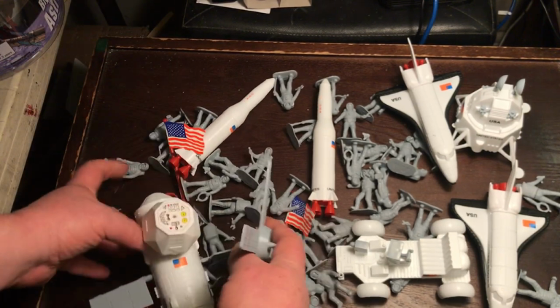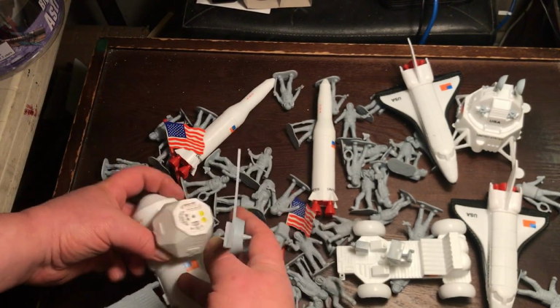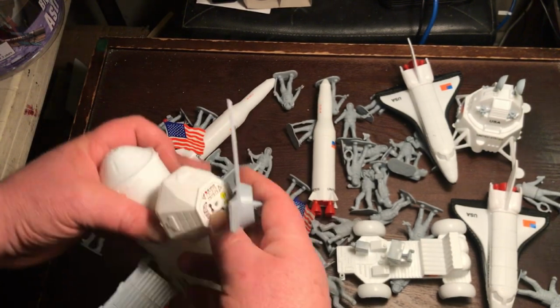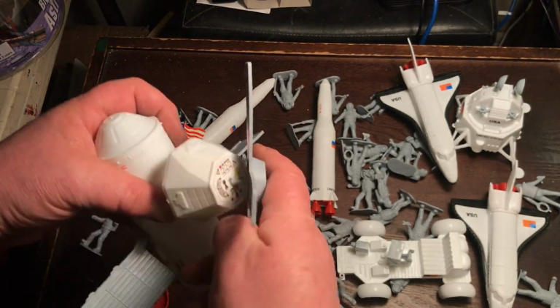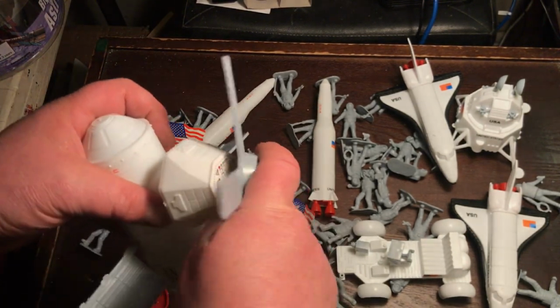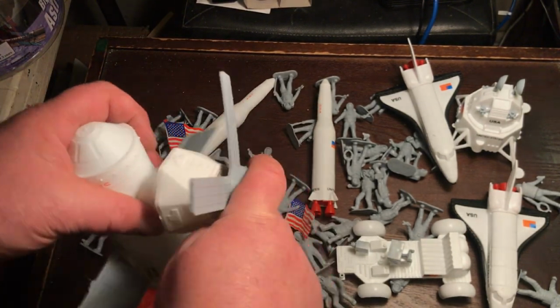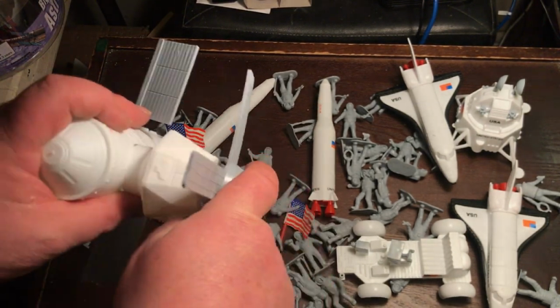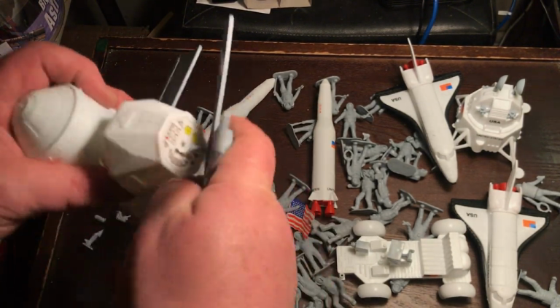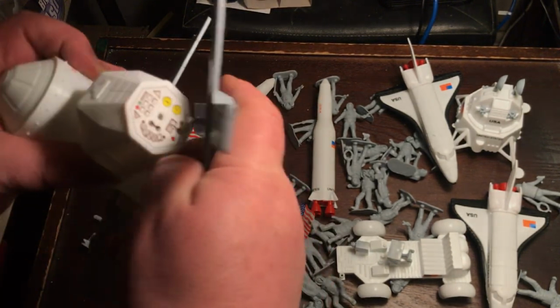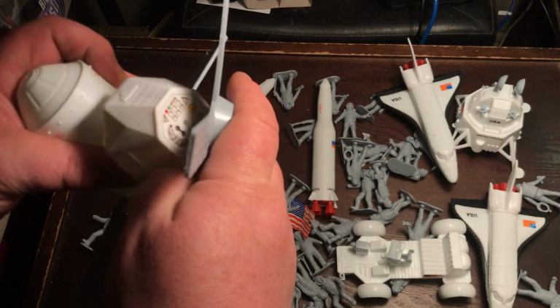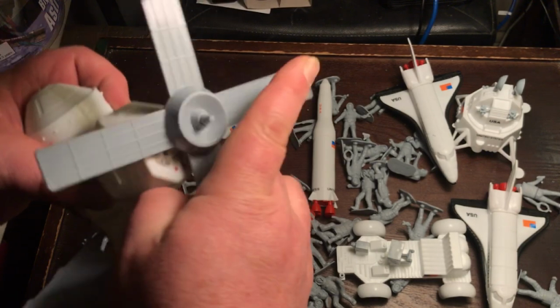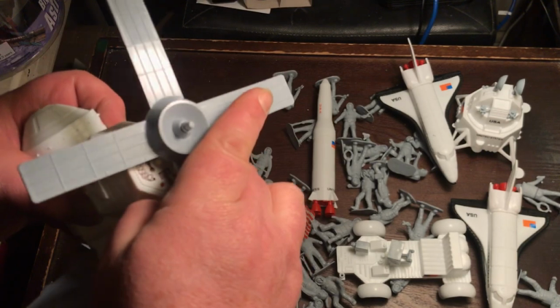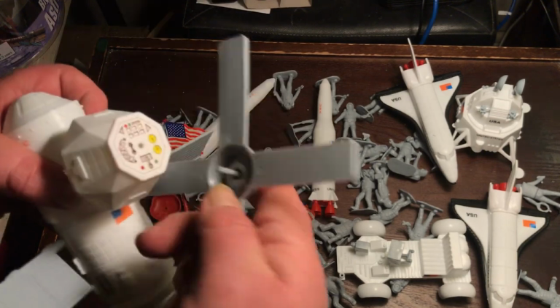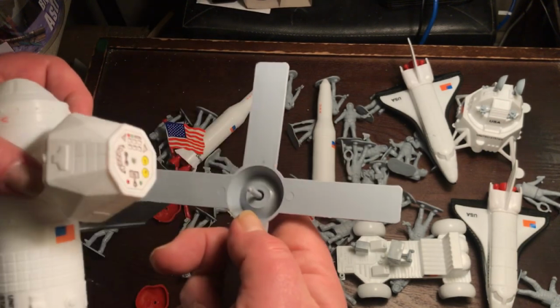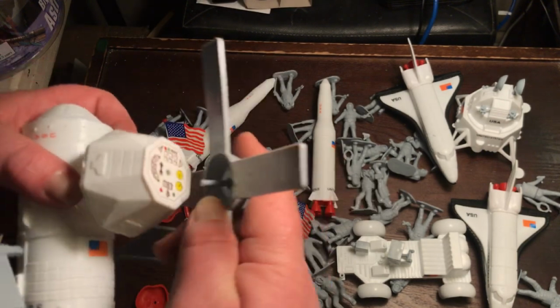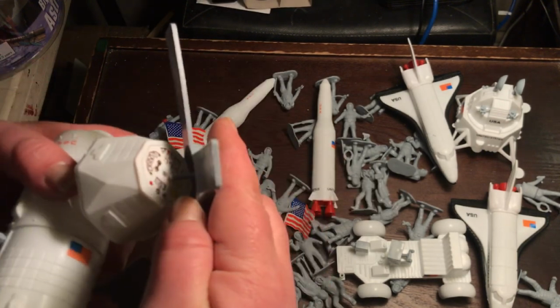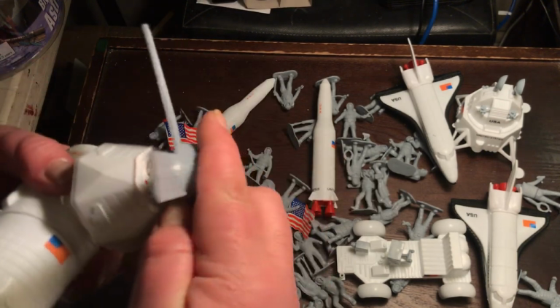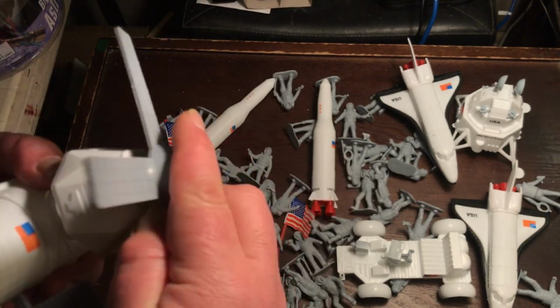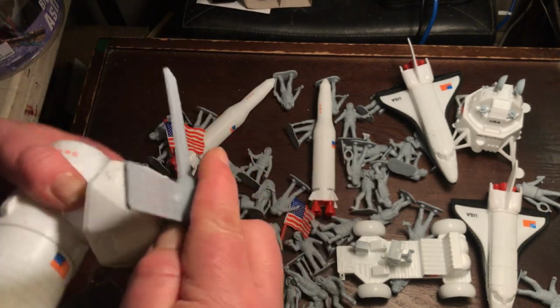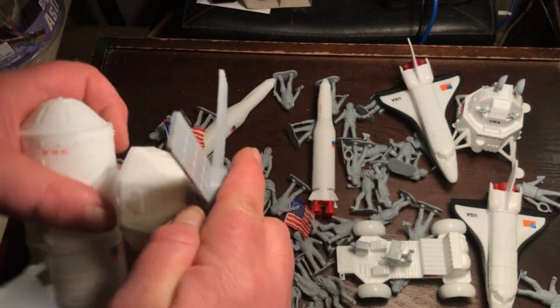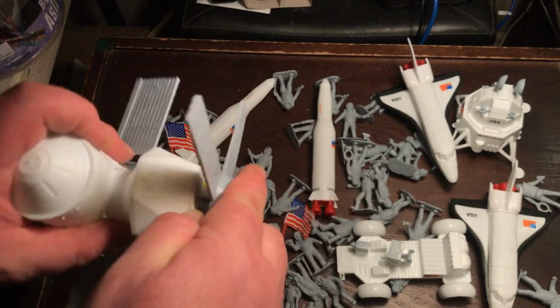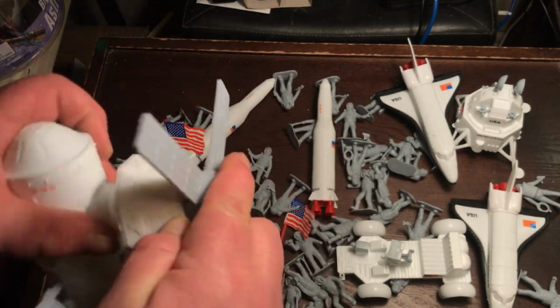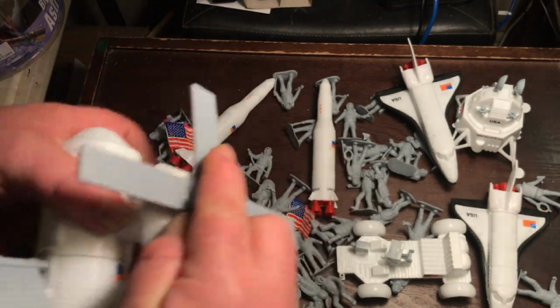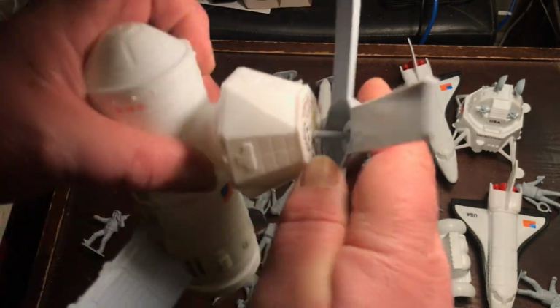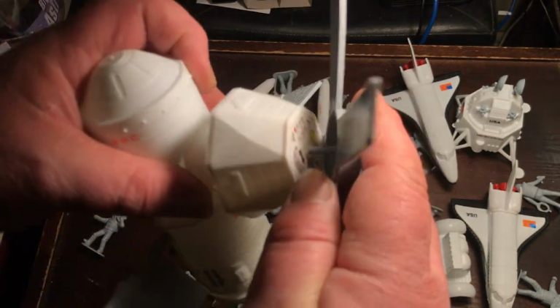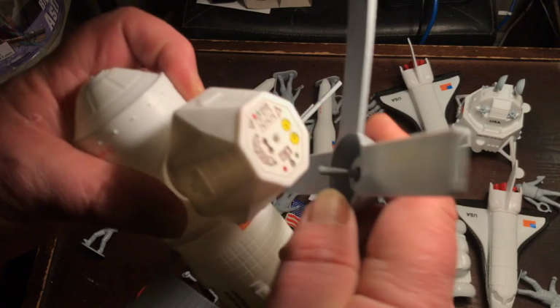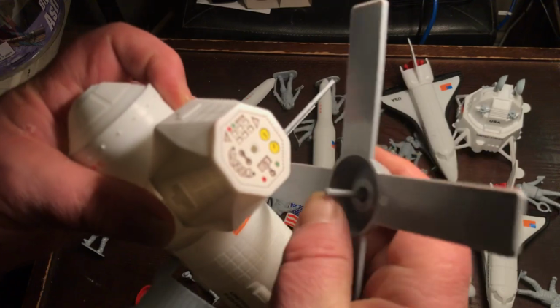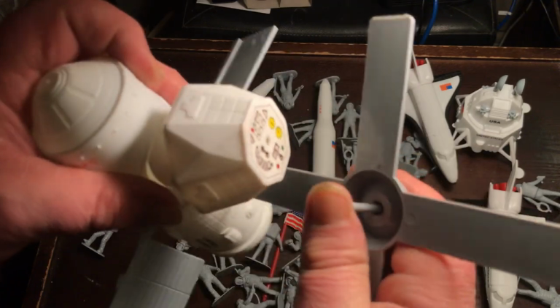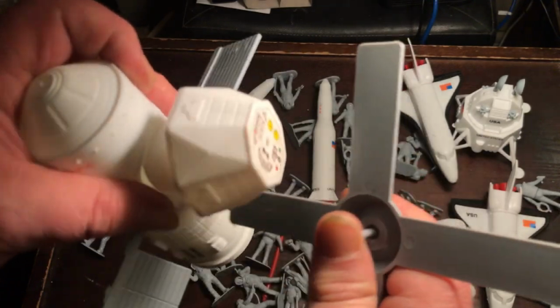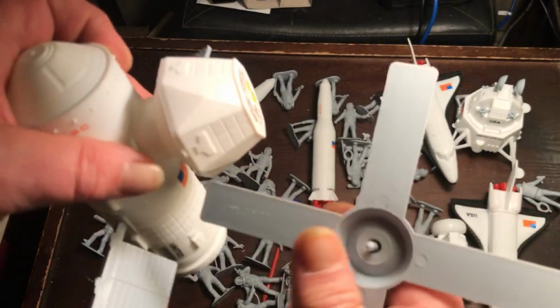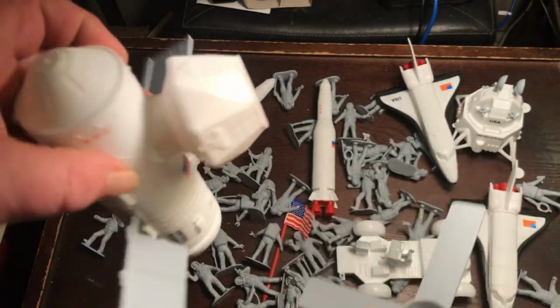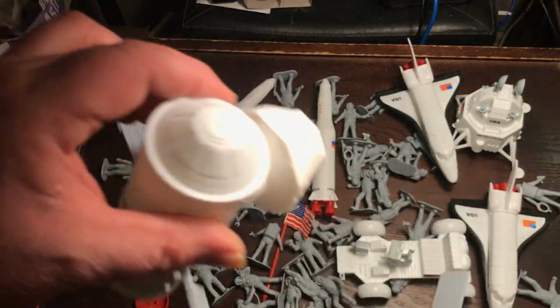So this piece would peg into that, I think. We'll figure it out.